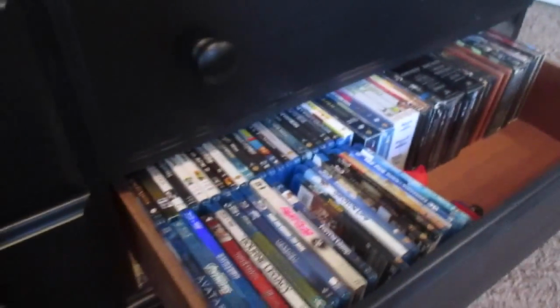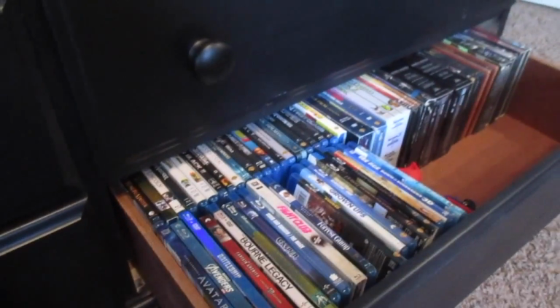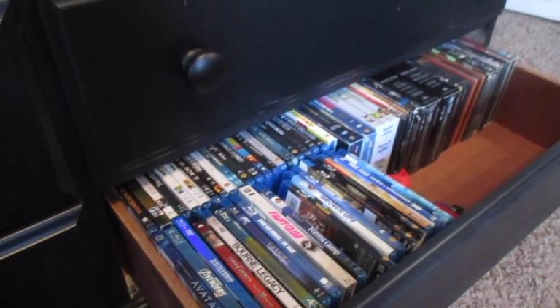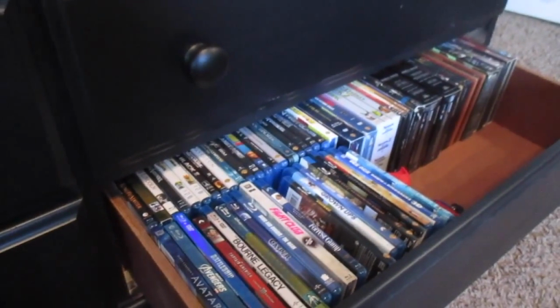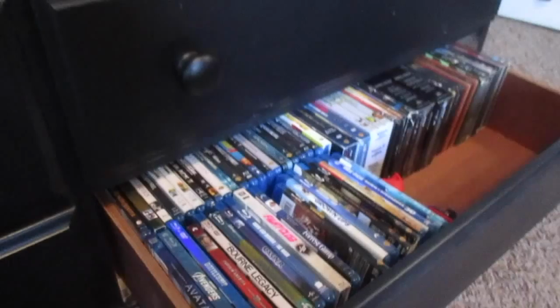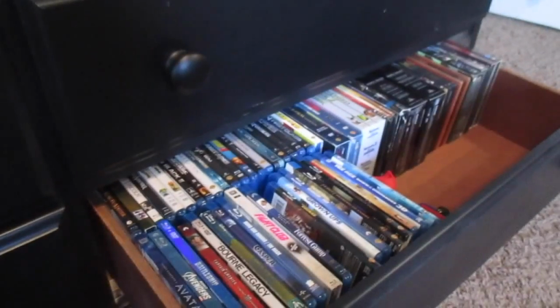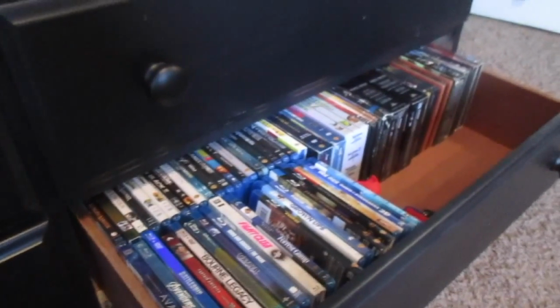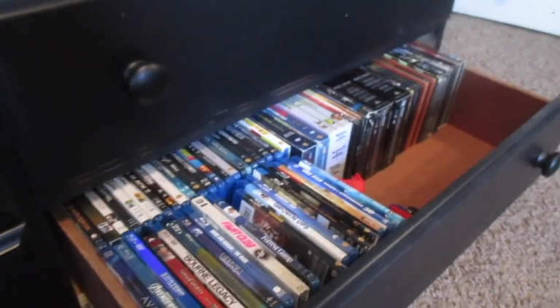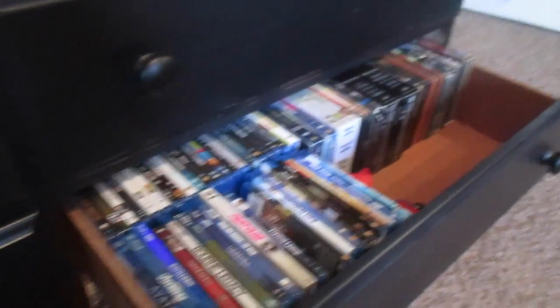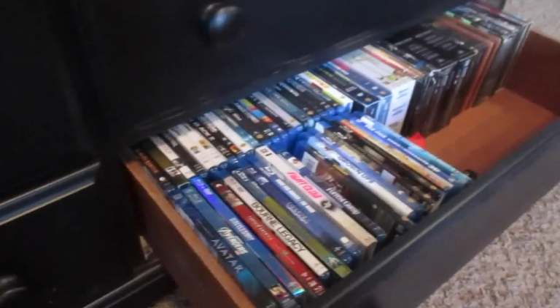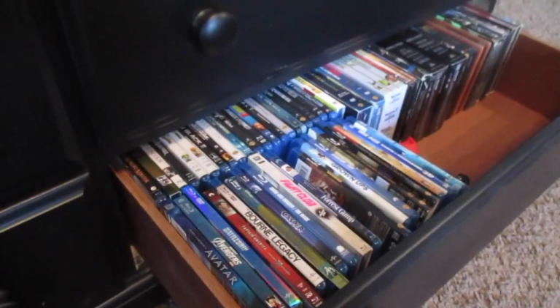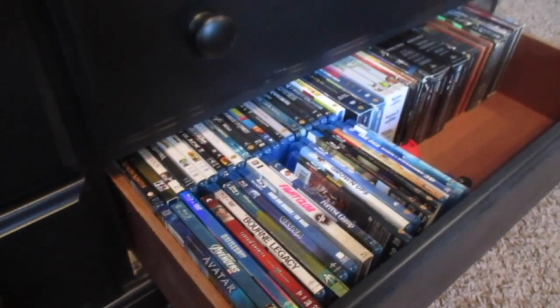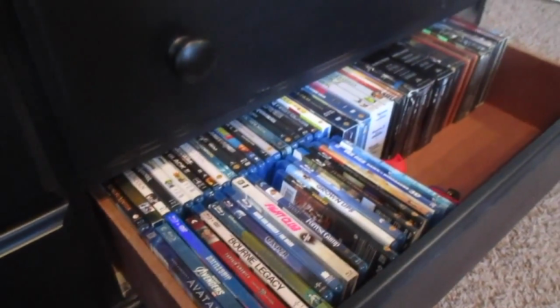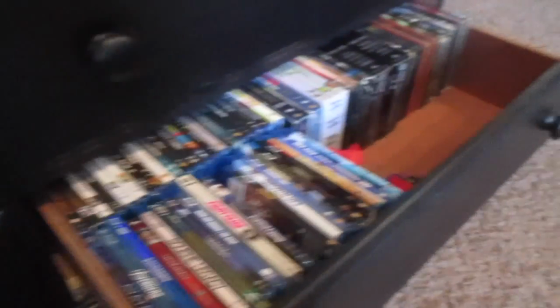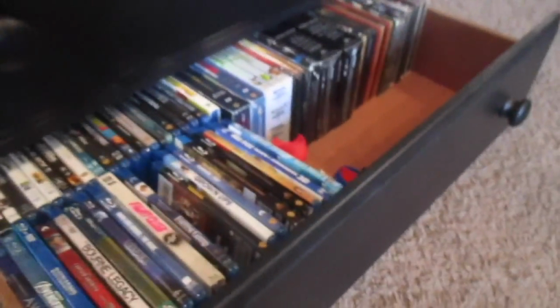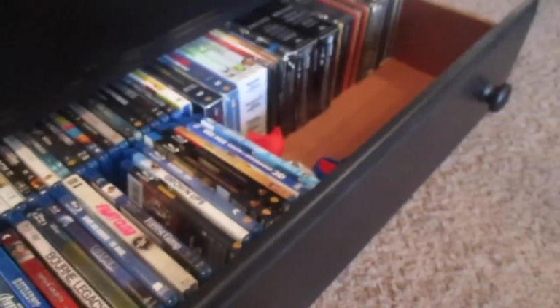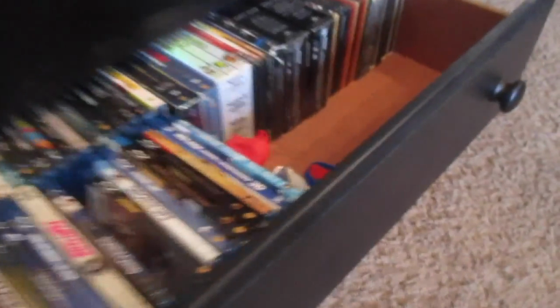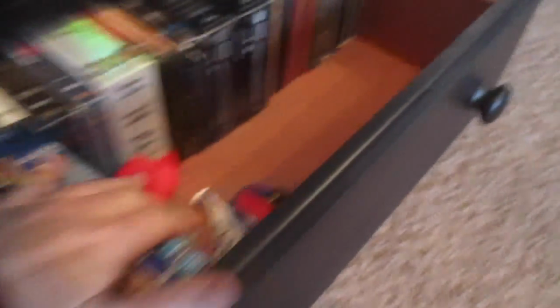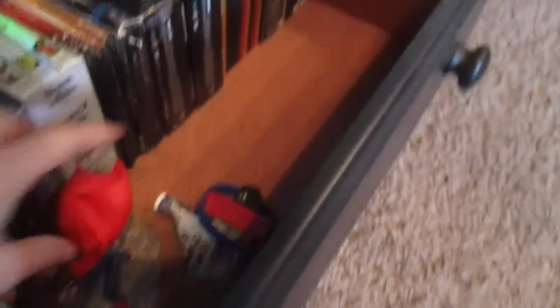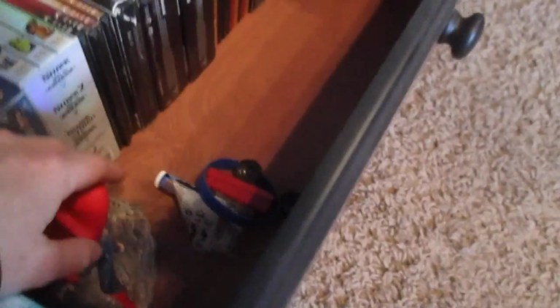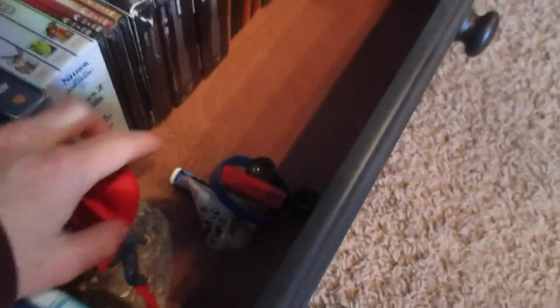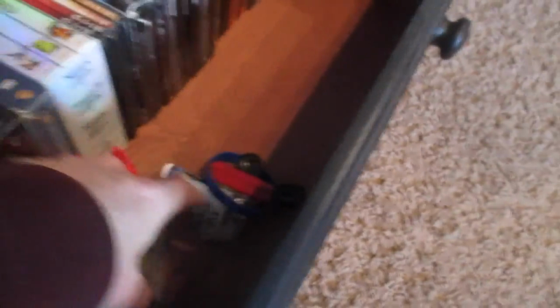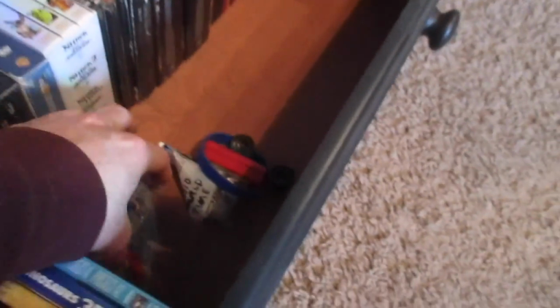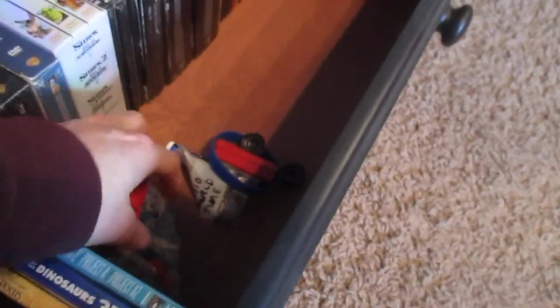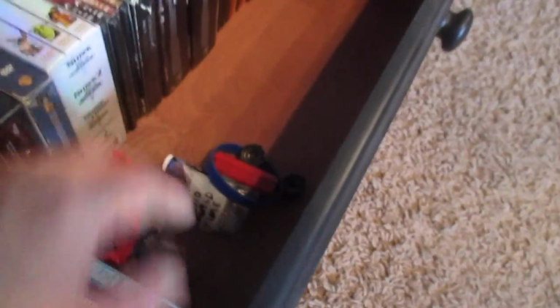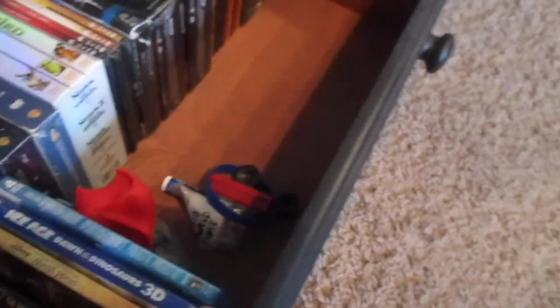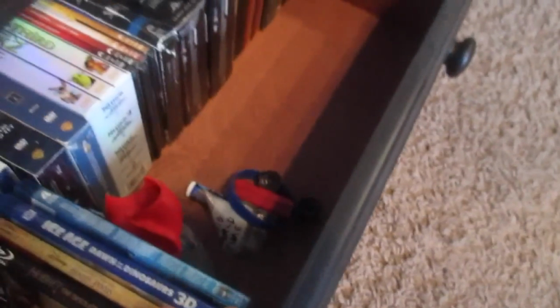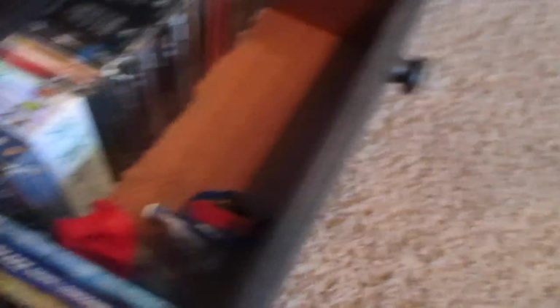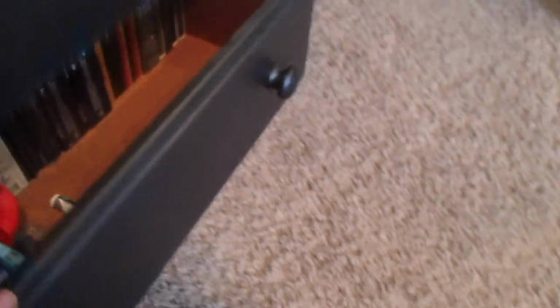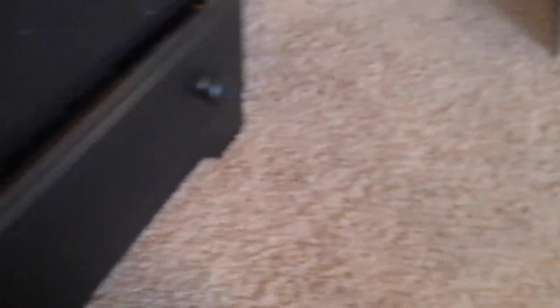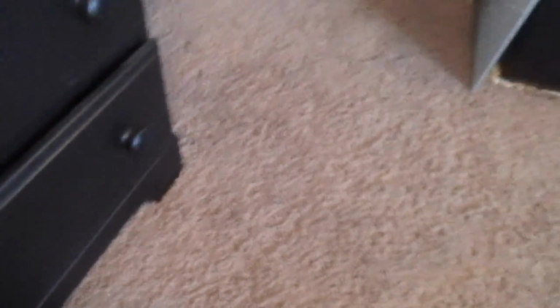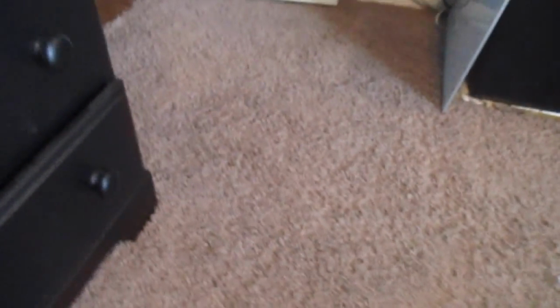Down in the bottom drawer I've got all my Blu-rays and DVDs — a little bit of a collection going, and I'll eventually get more. I've also got a little Superman figure and just some little trinkets in there.